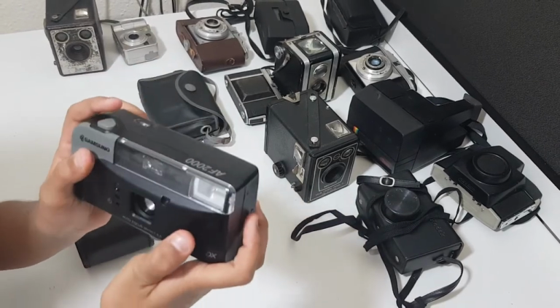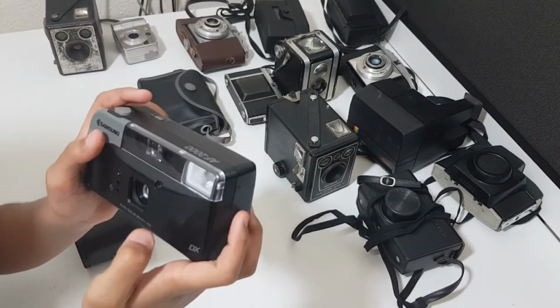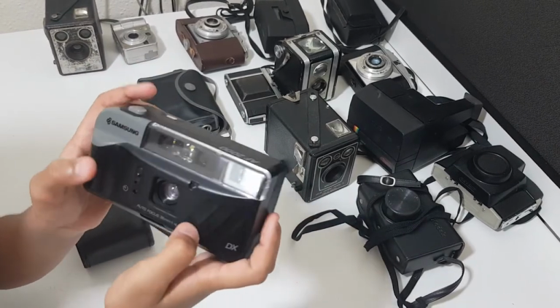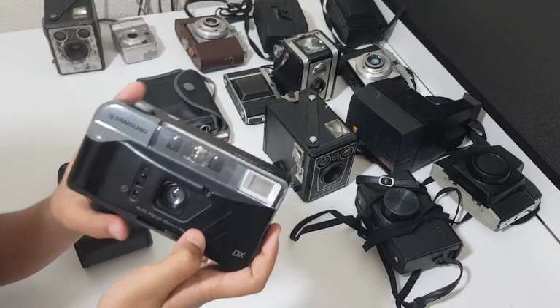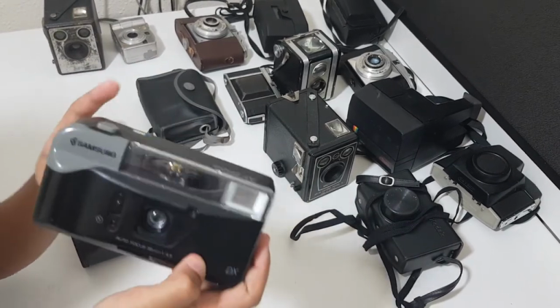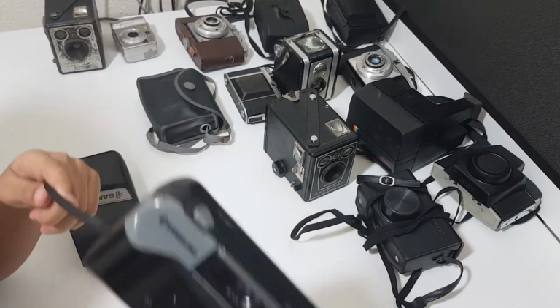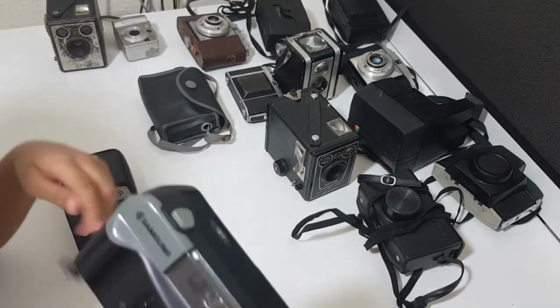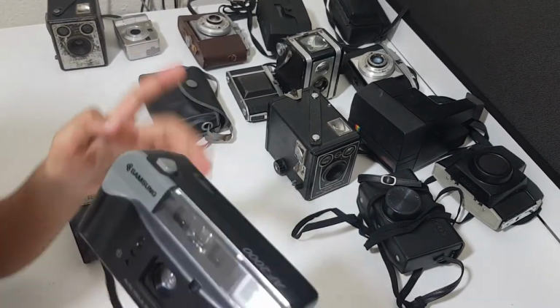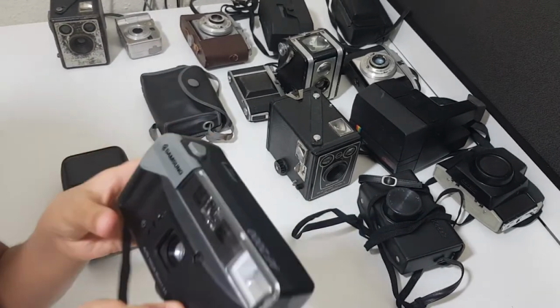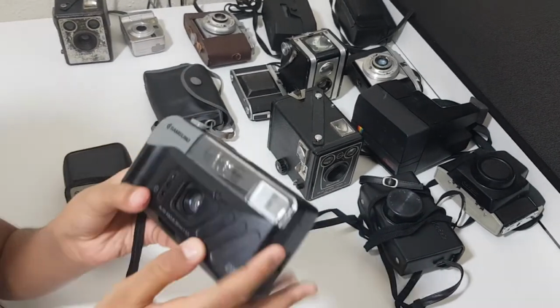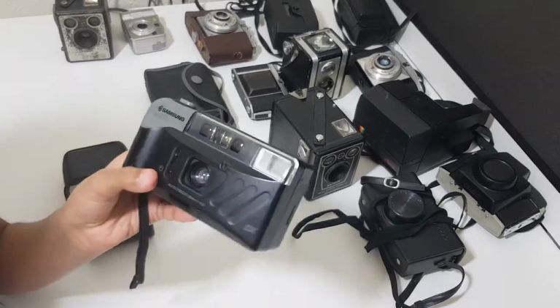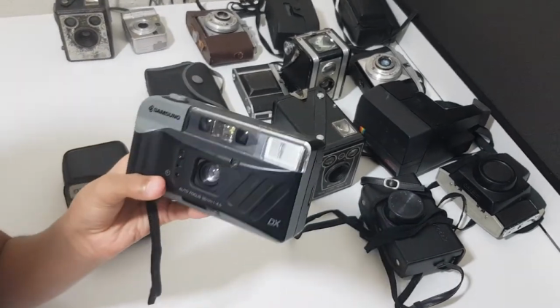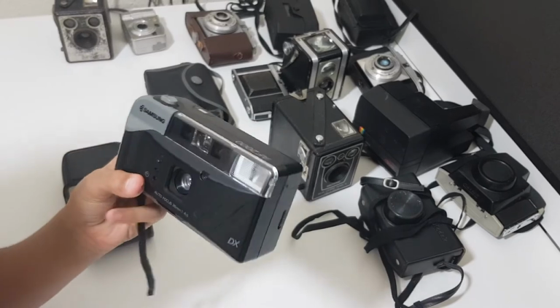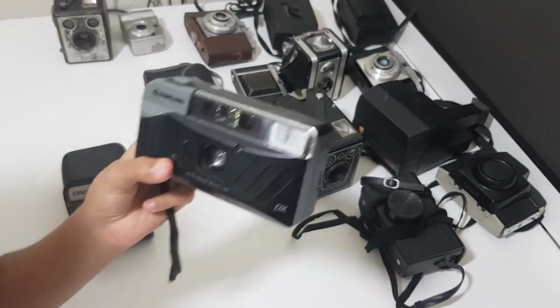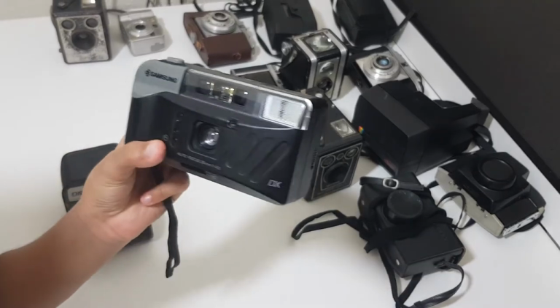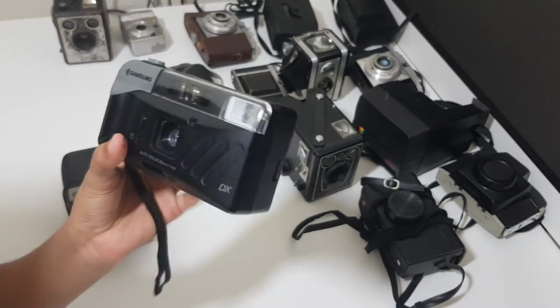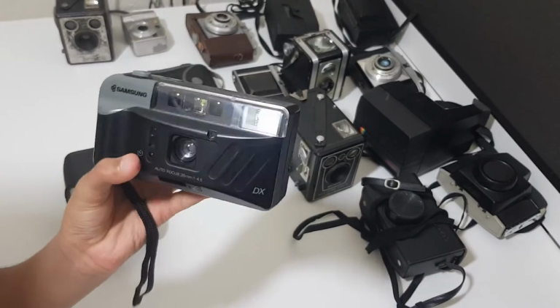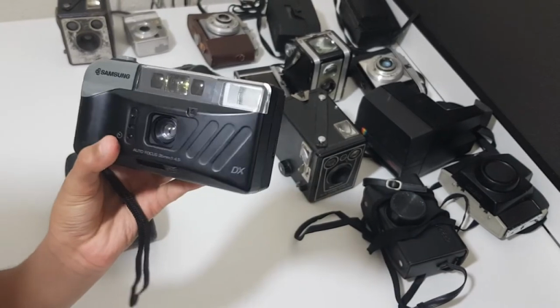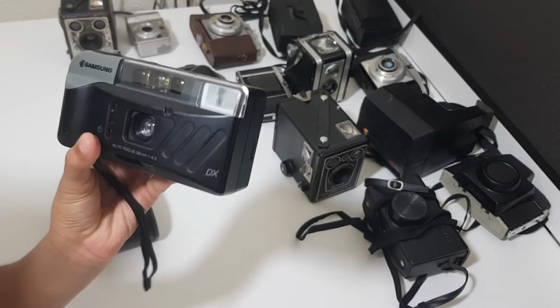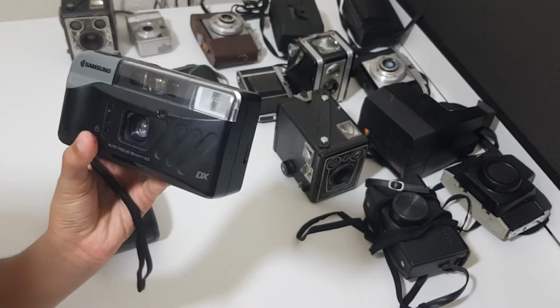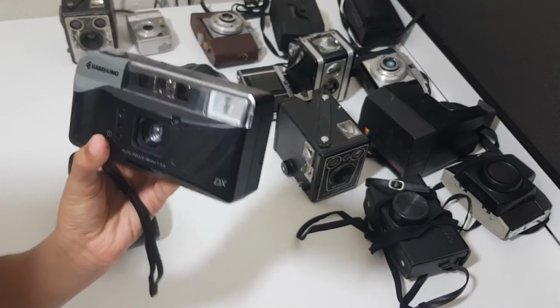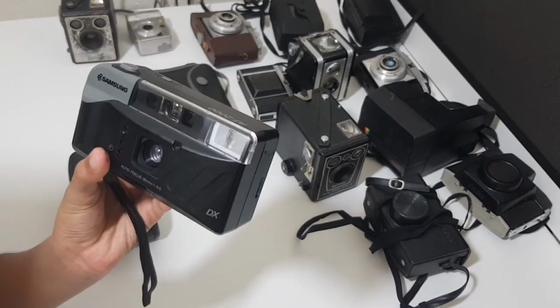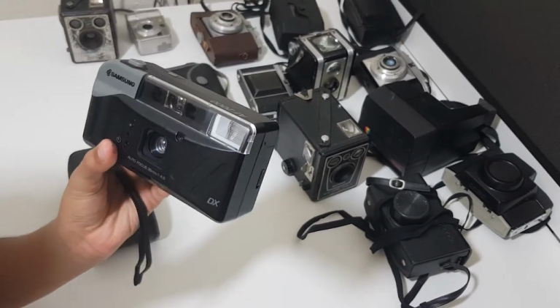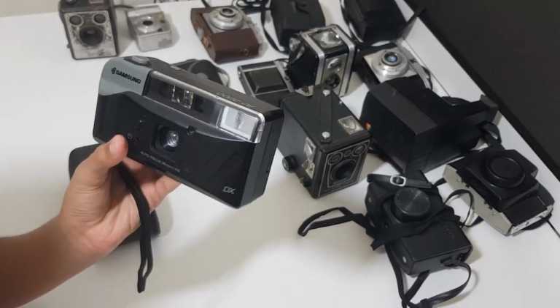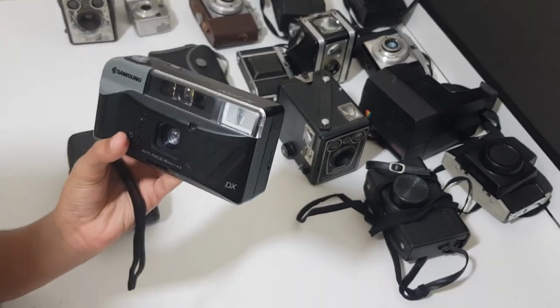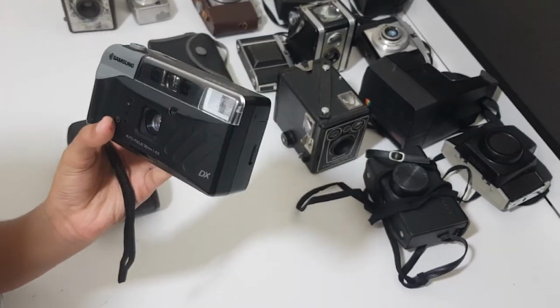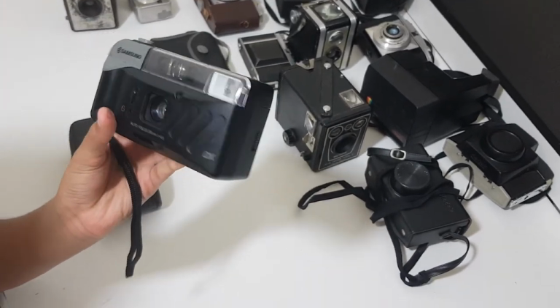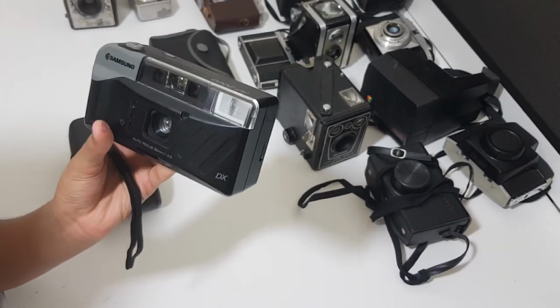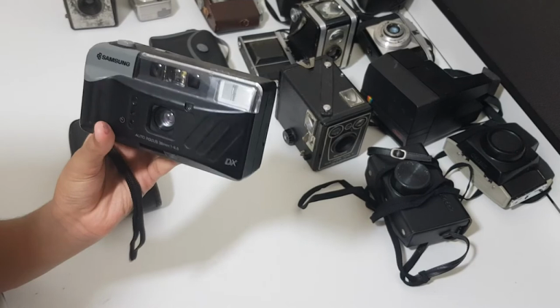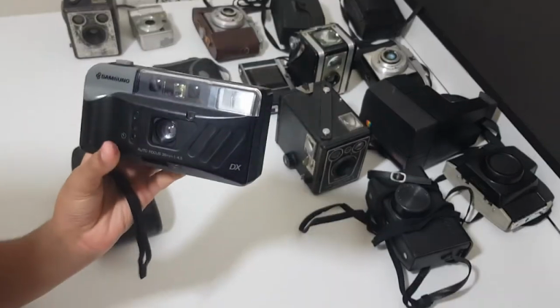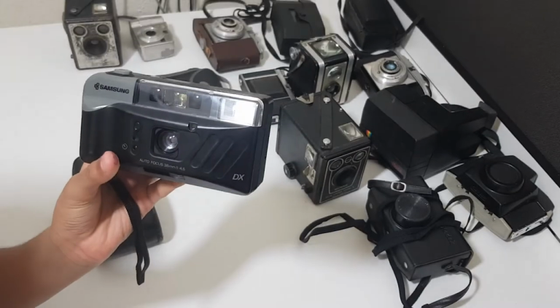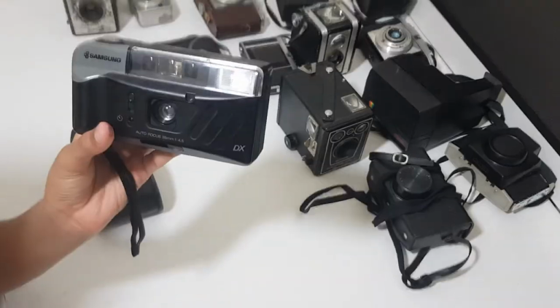I think that's enough for this video. I'll be reviewing some more cameras in my next video series about my granddad's collection. Bye bye!